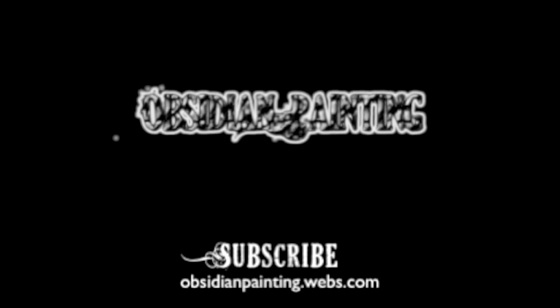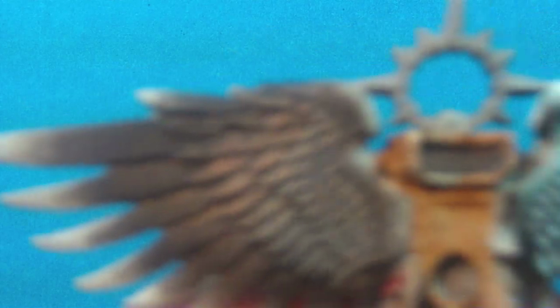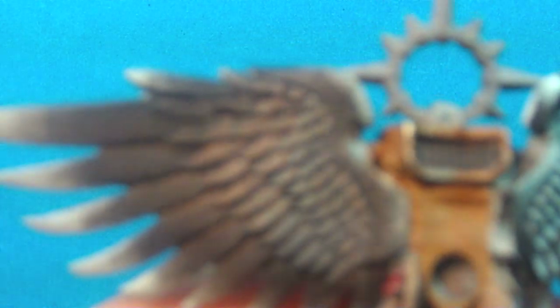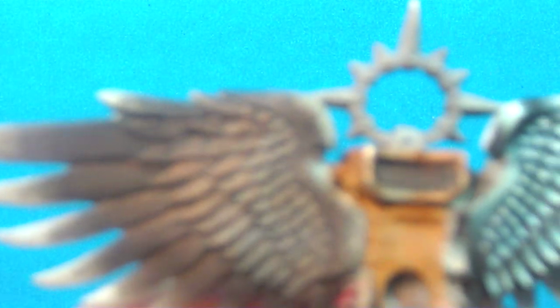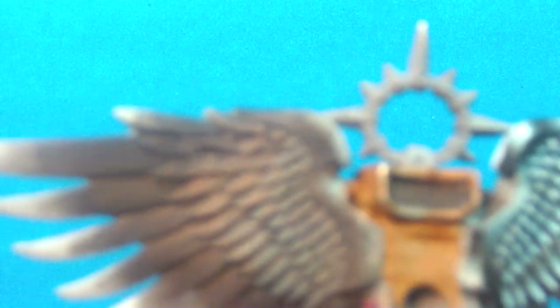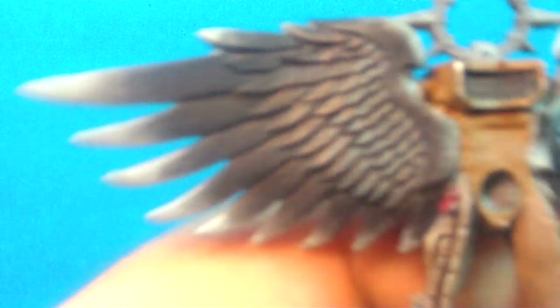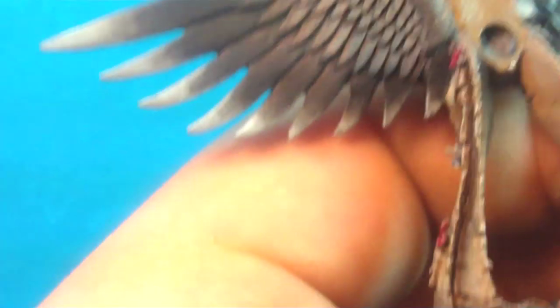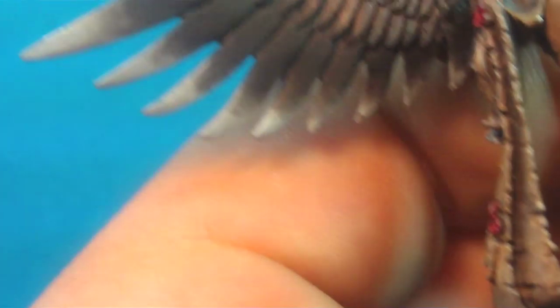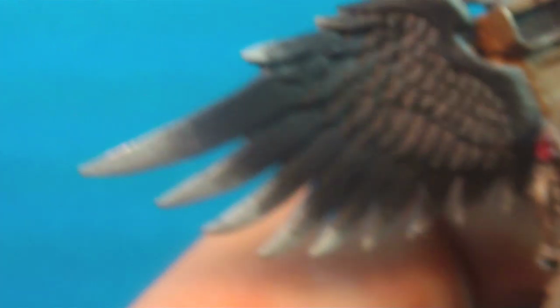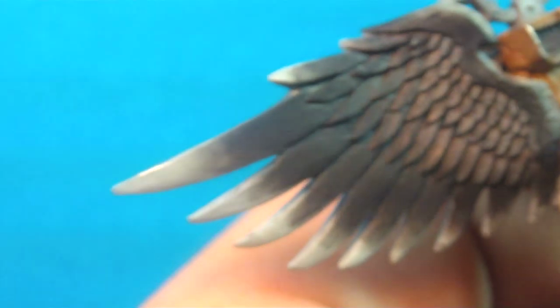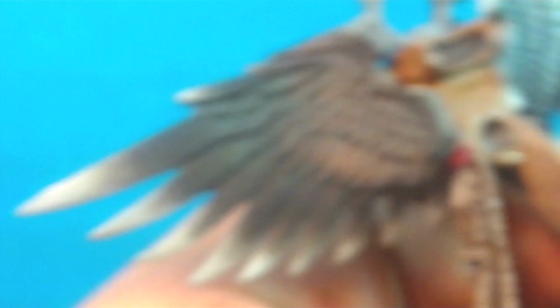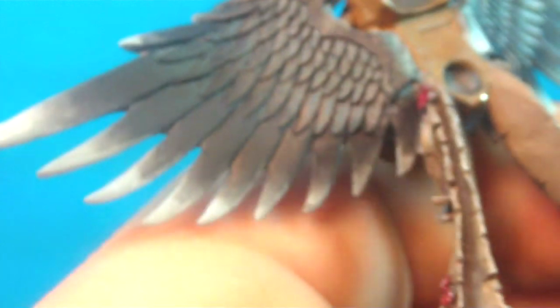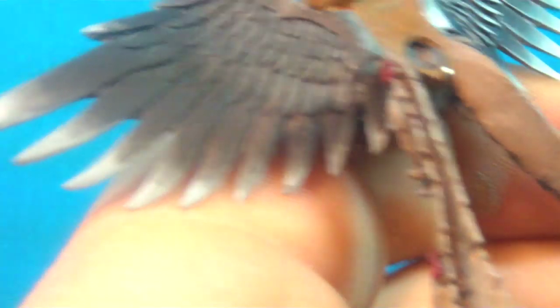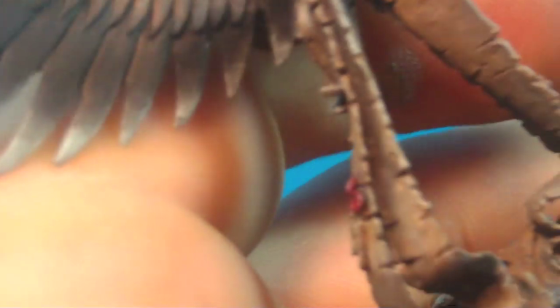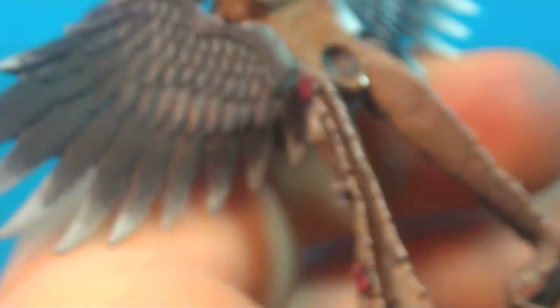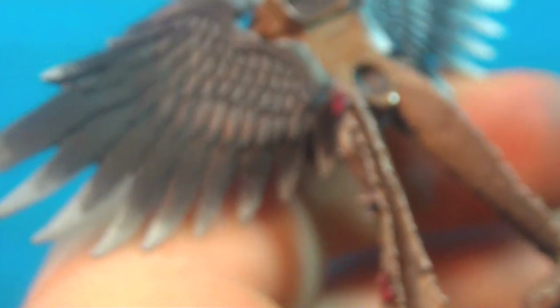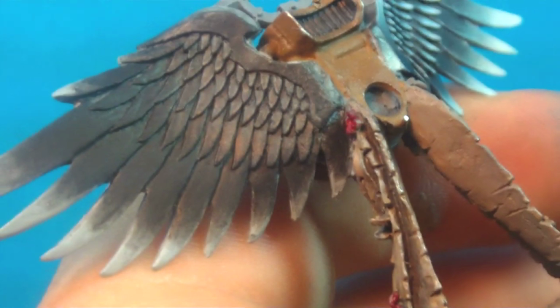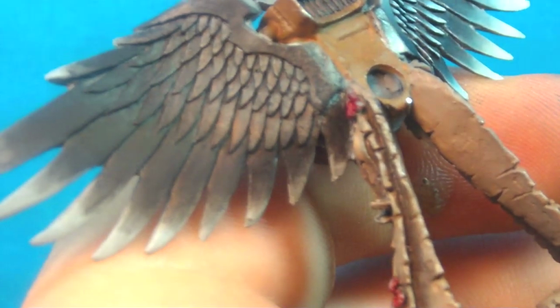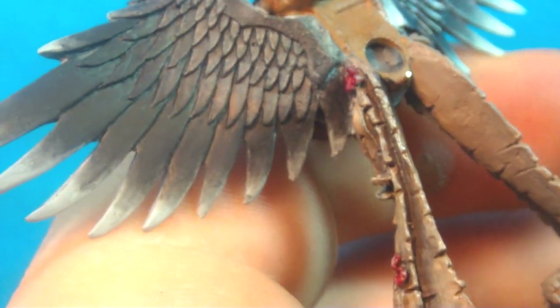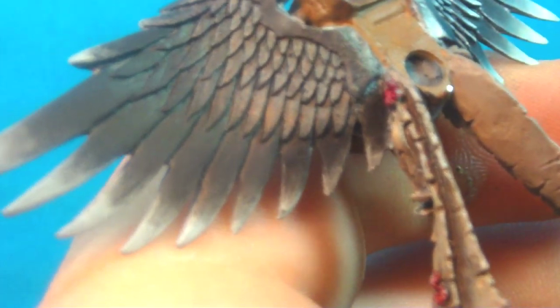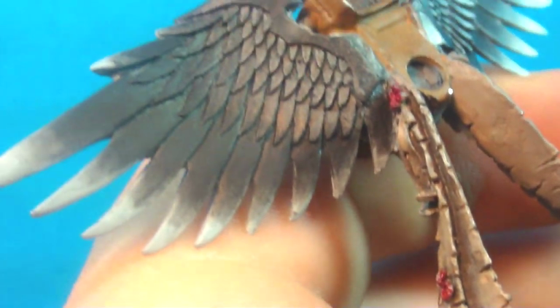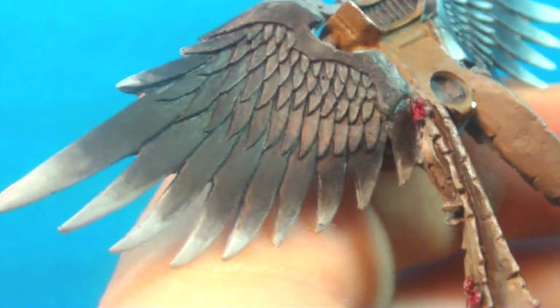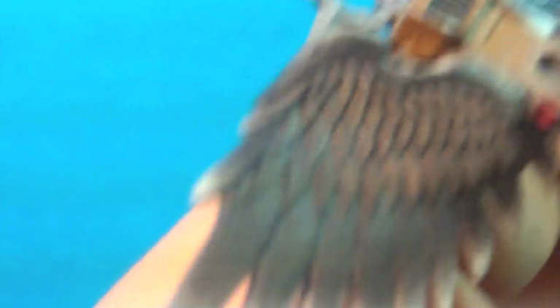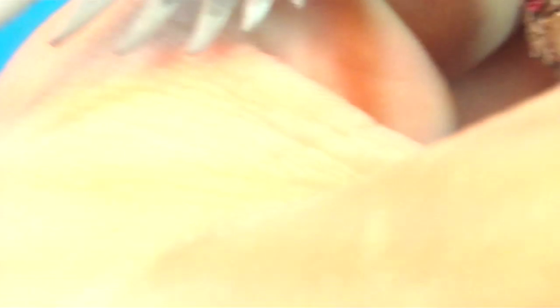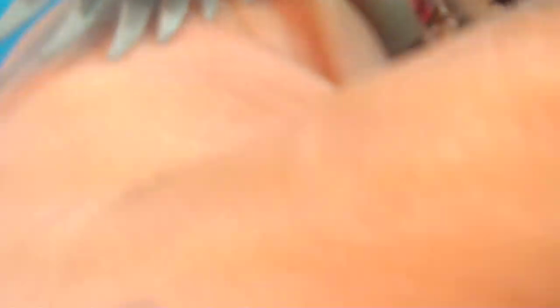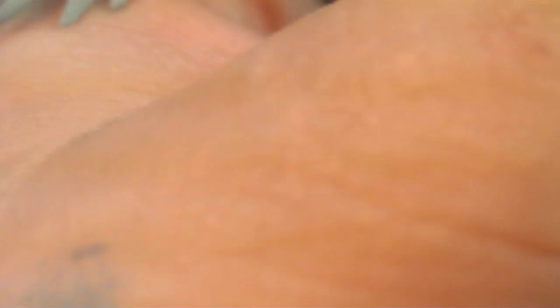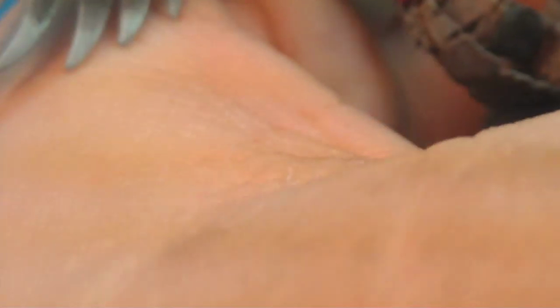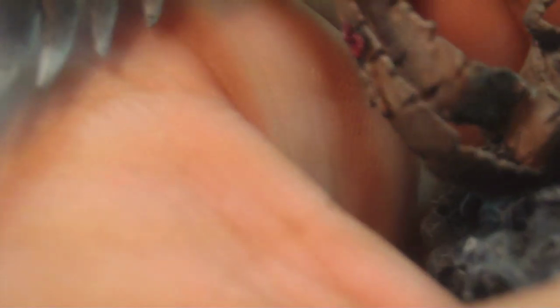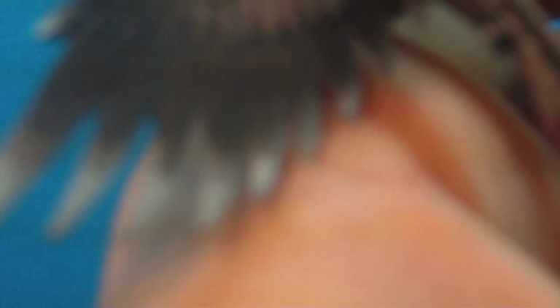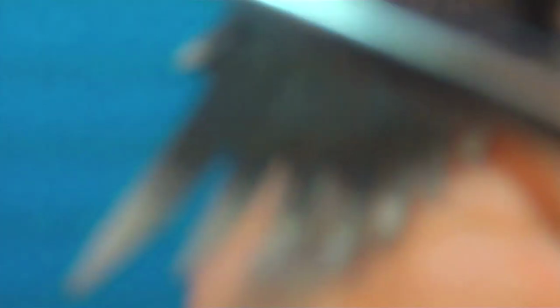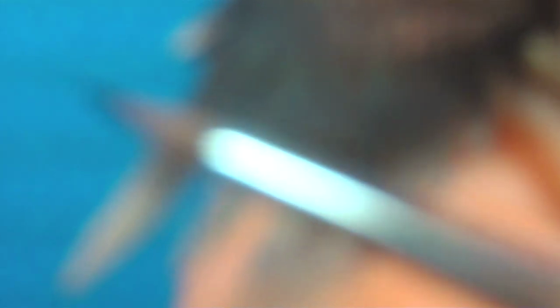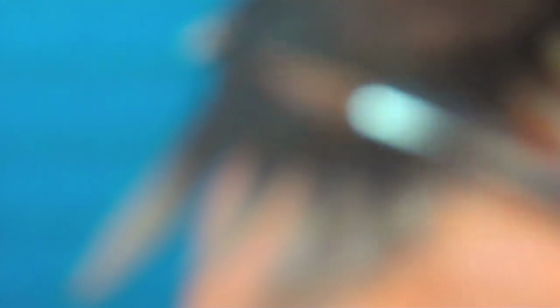Hi guys, Gary Lucas with Obsidian Painting here. This is the second part of the painting of the Sanguidor Wings. This is the highlighting part. So we're going to get right into it.